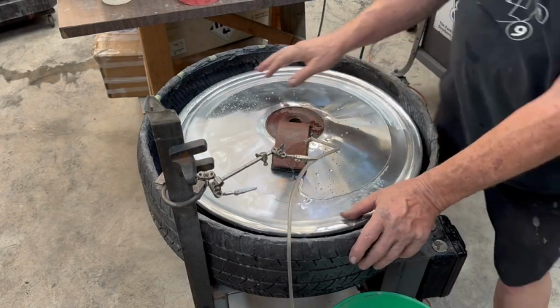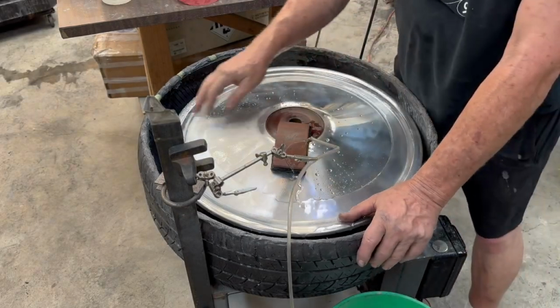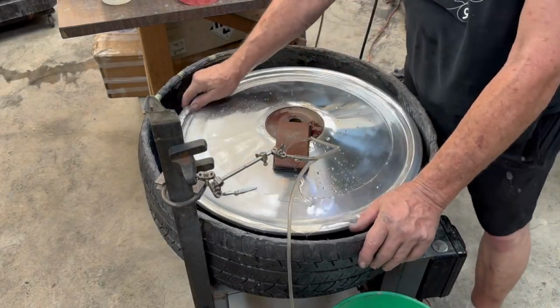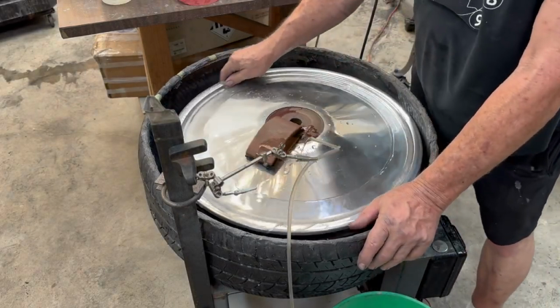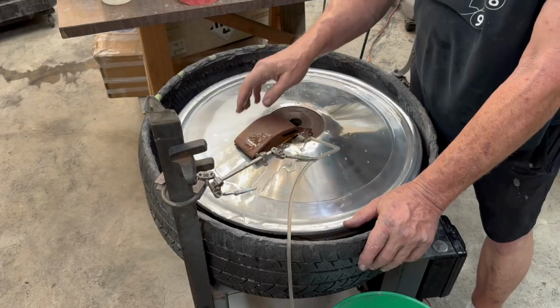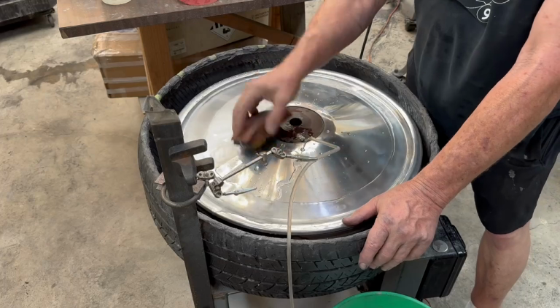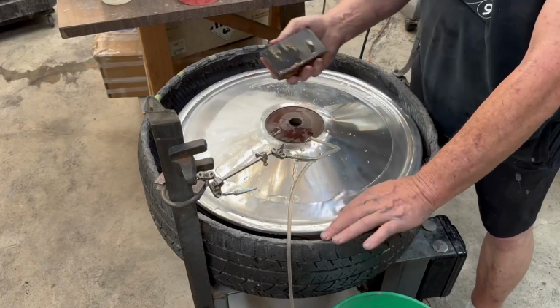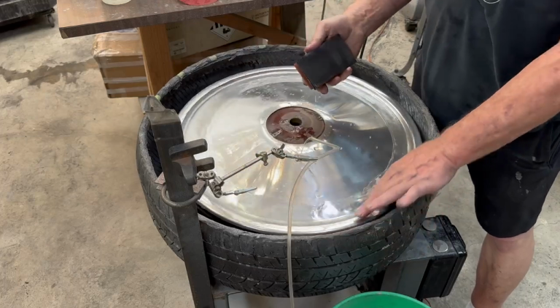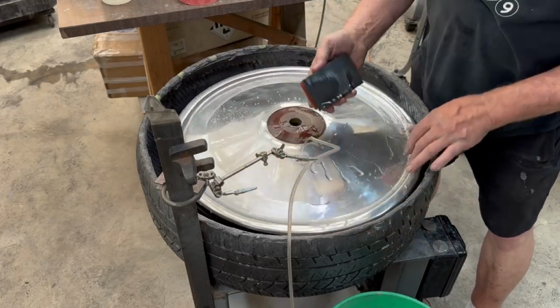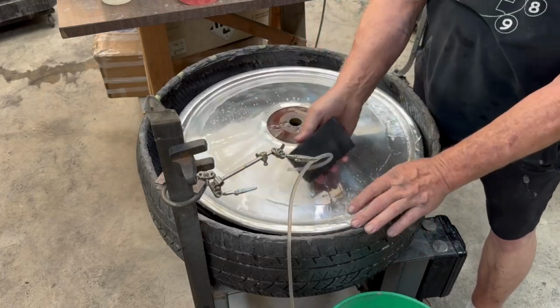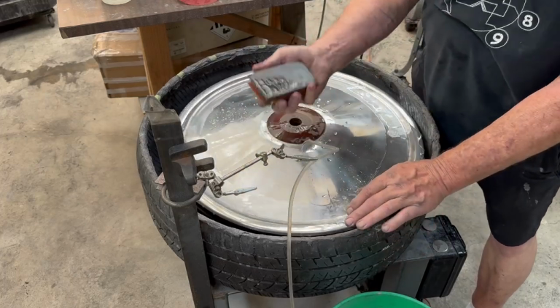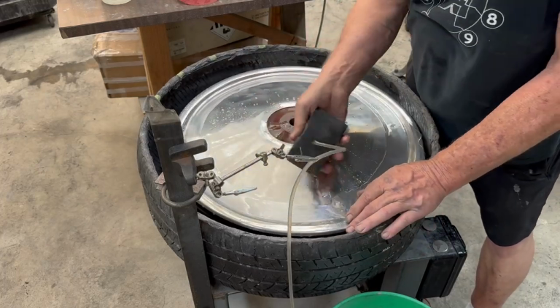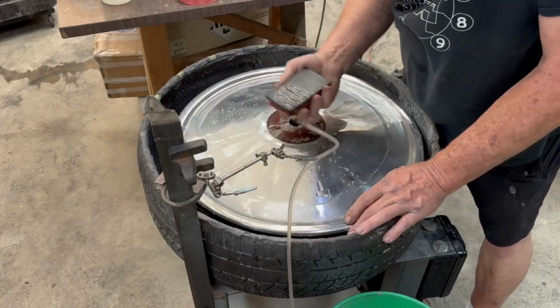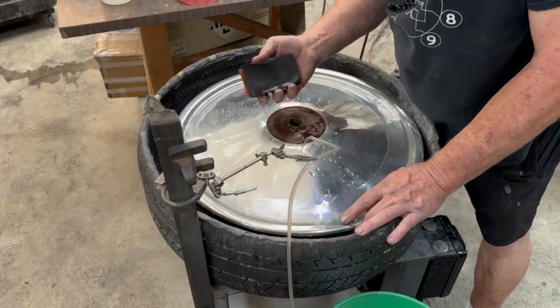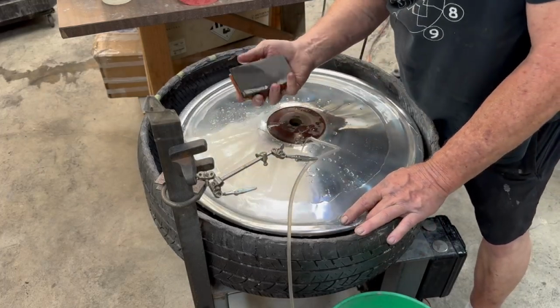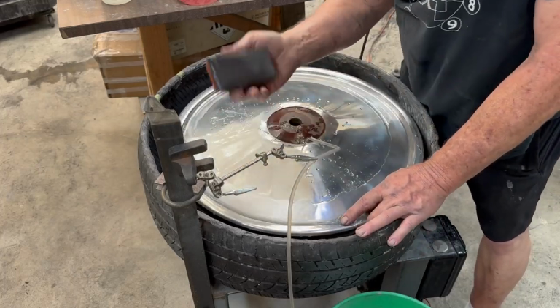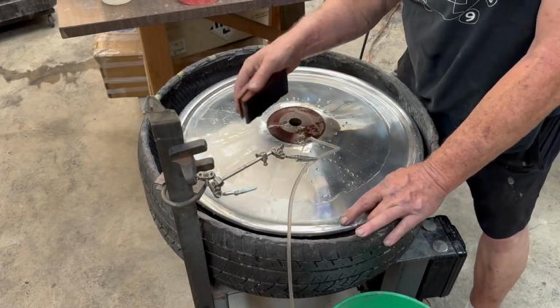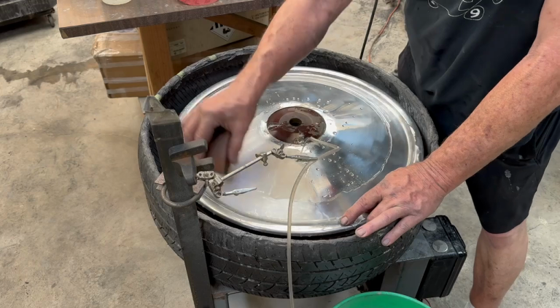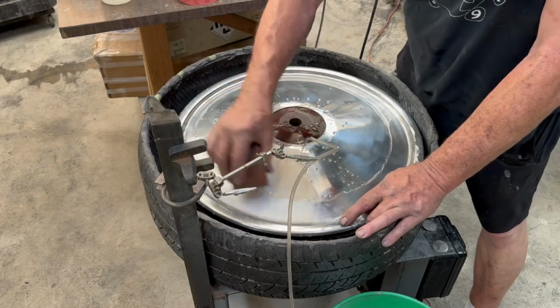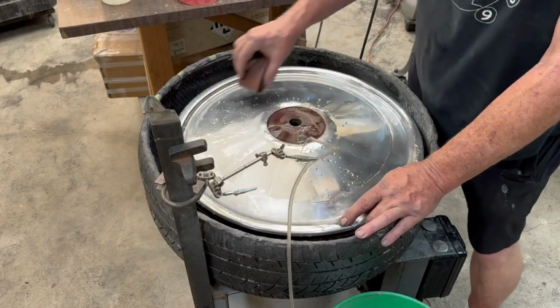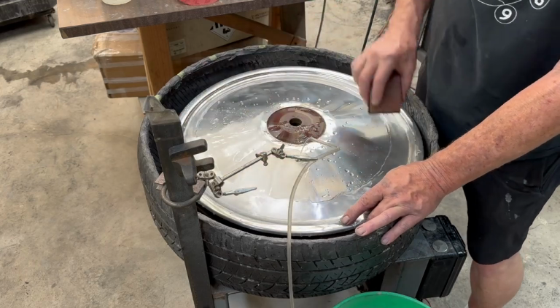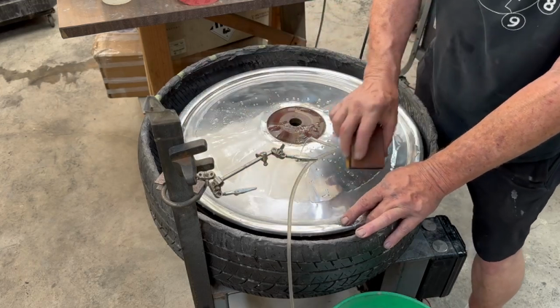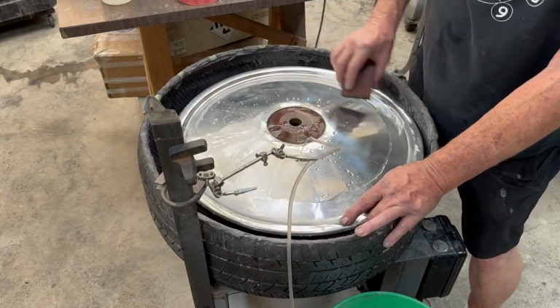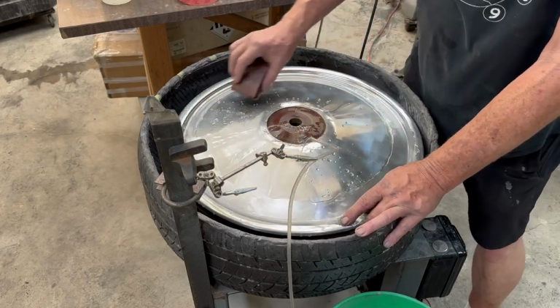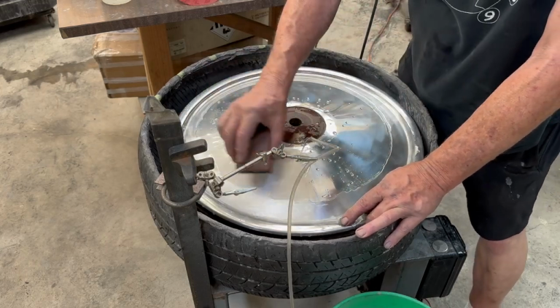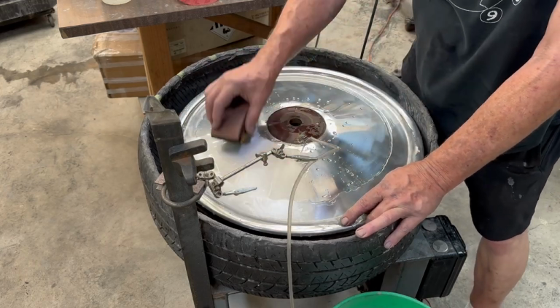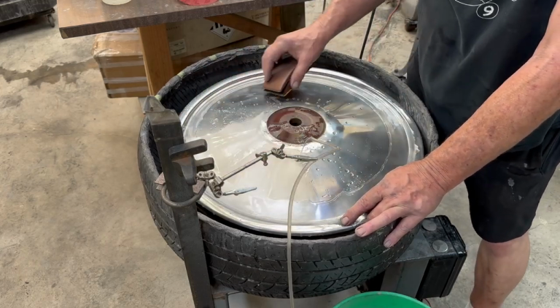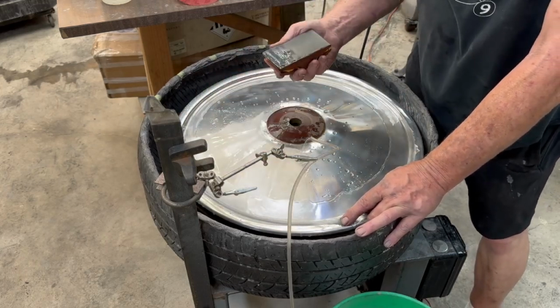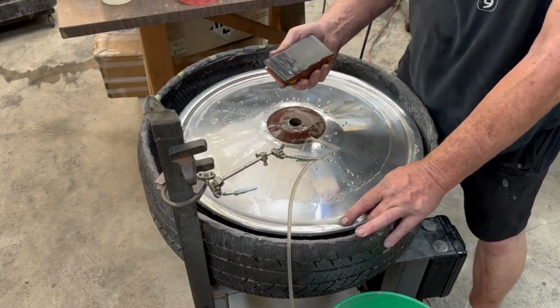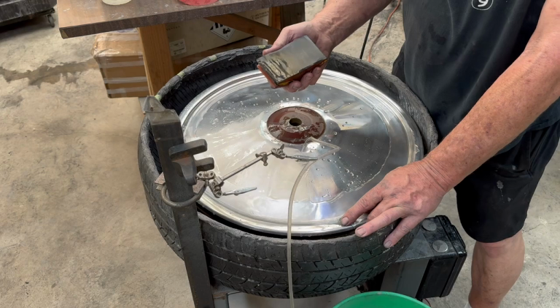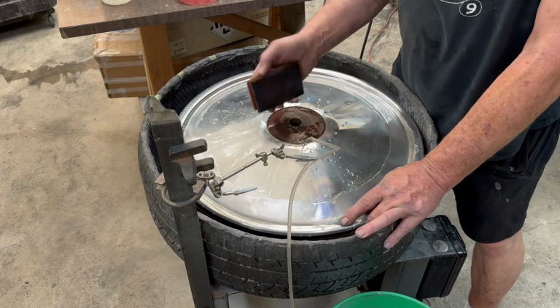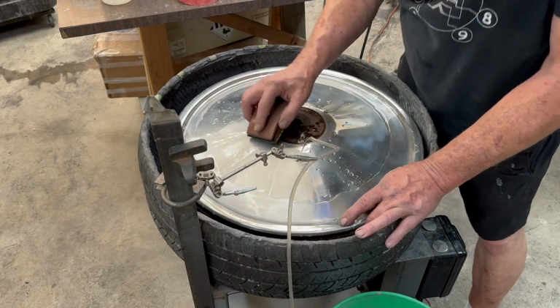This is our spinning lathe here. However, I'm just using it by hand right now with fresh water in it. We have radial 220 grit sand marks around here, so I have to go across them diagonally with 320.